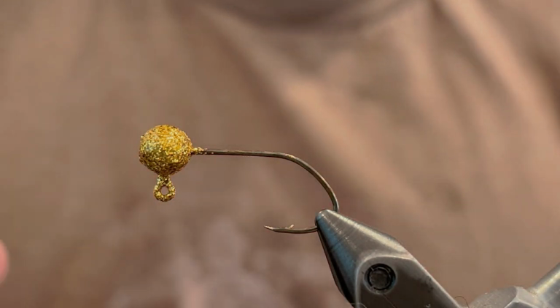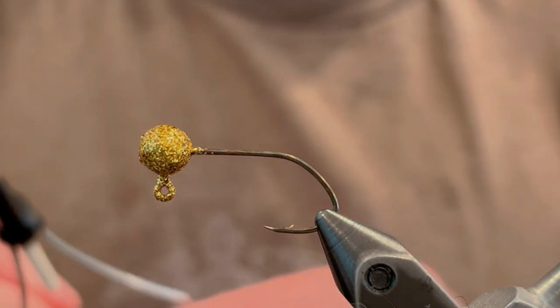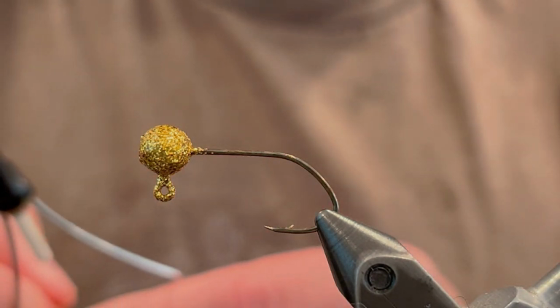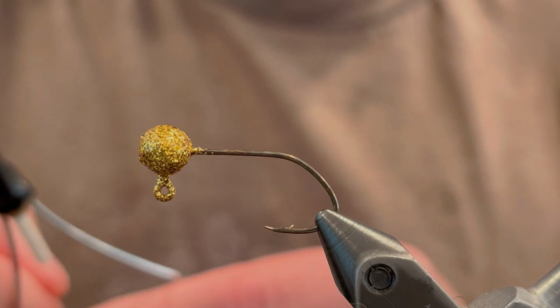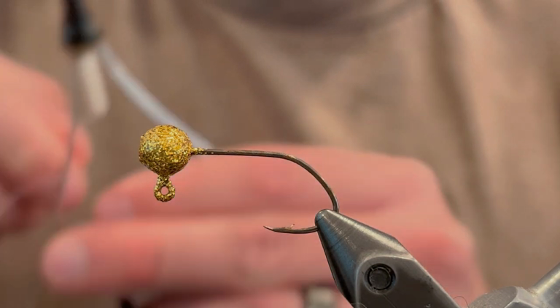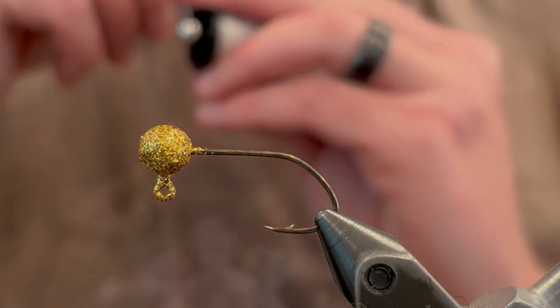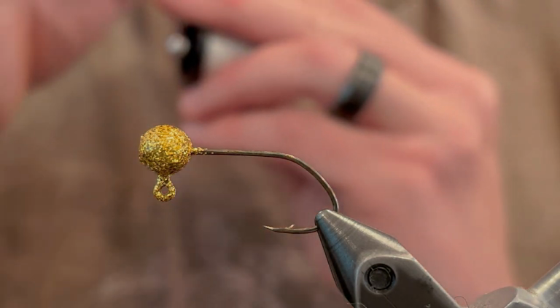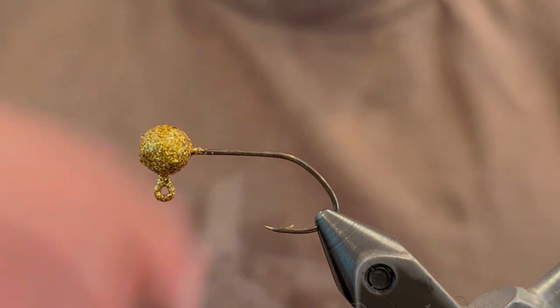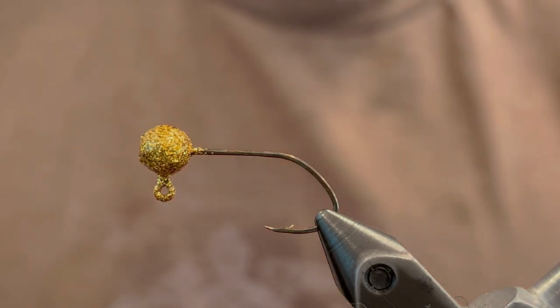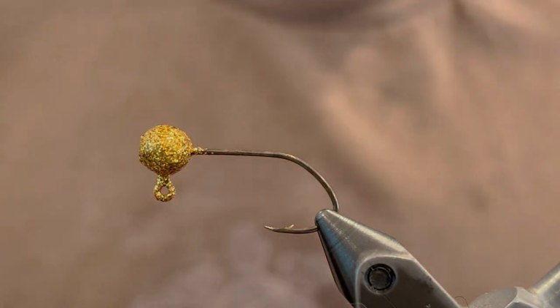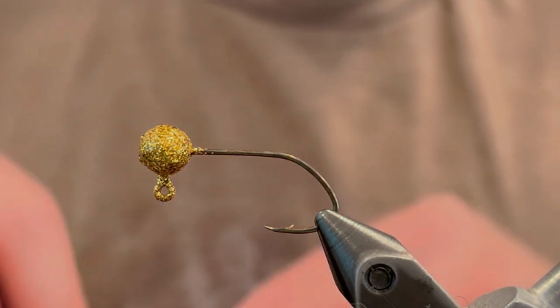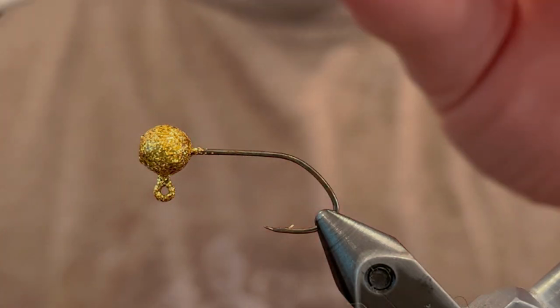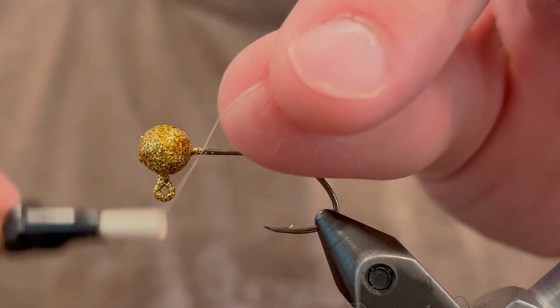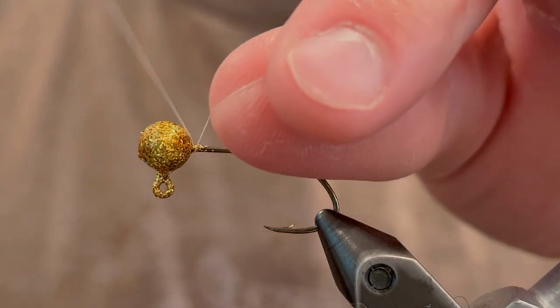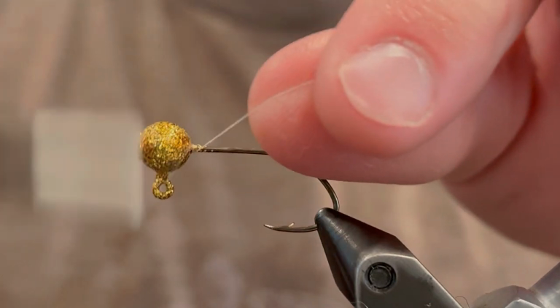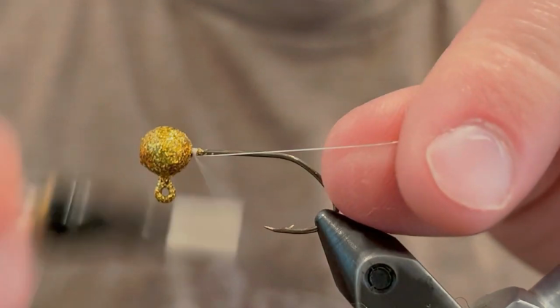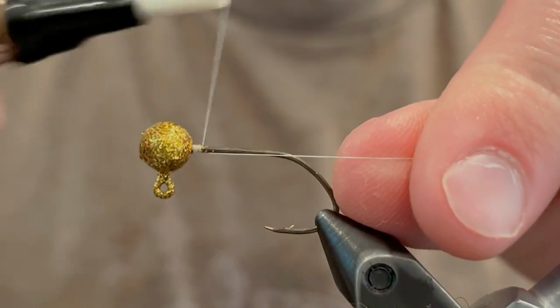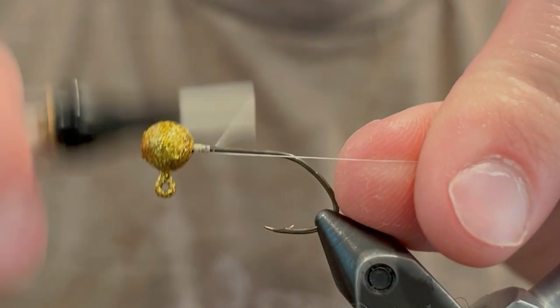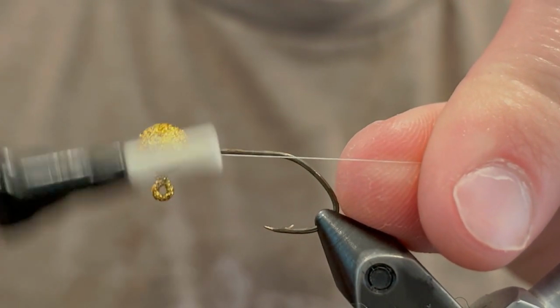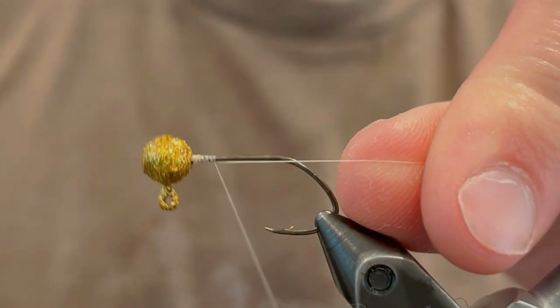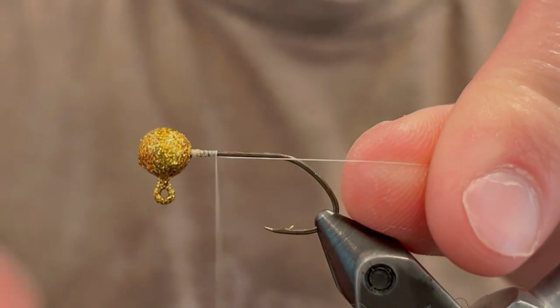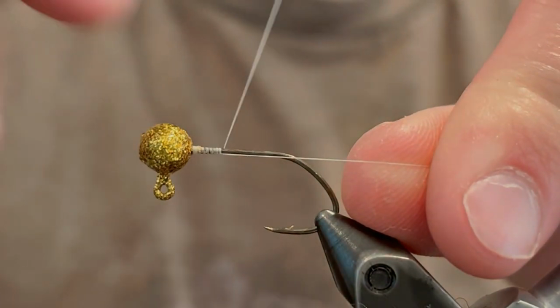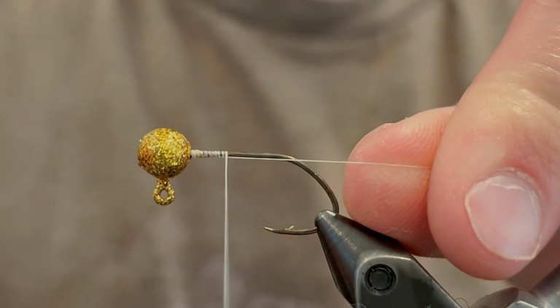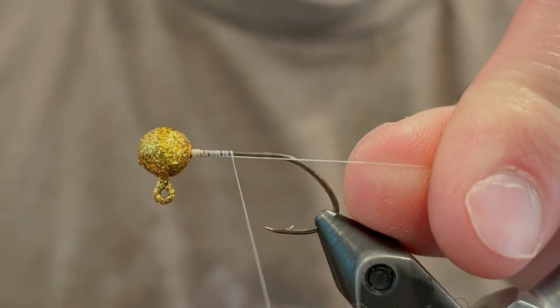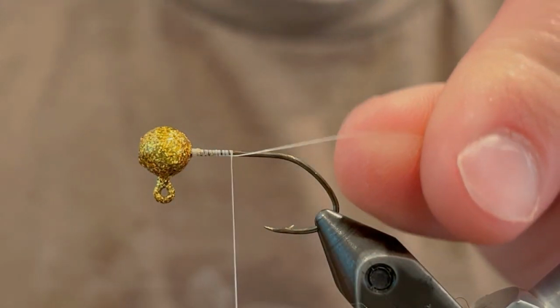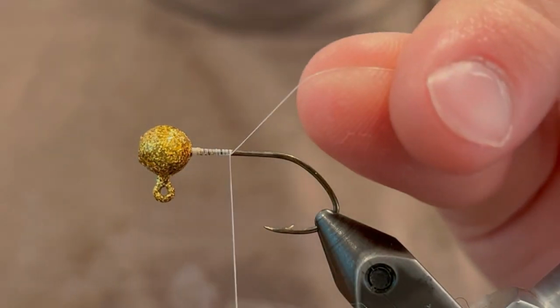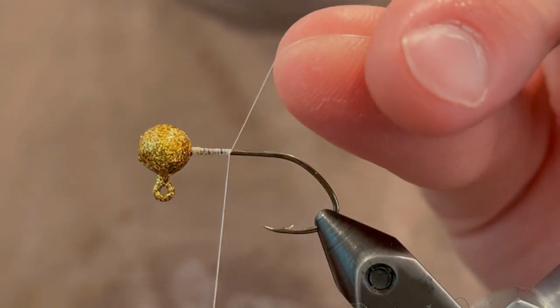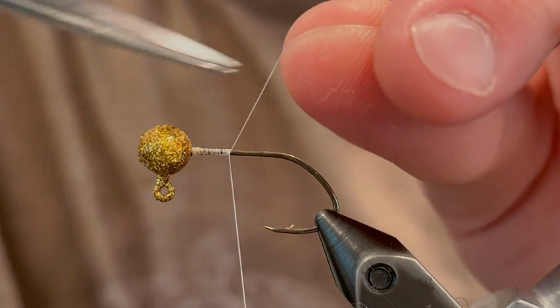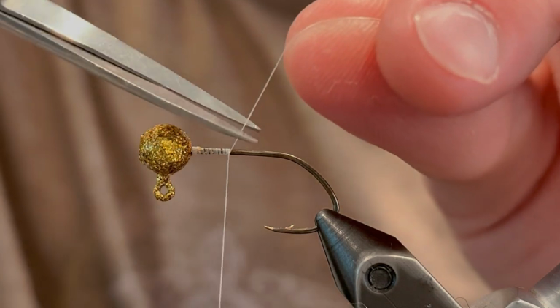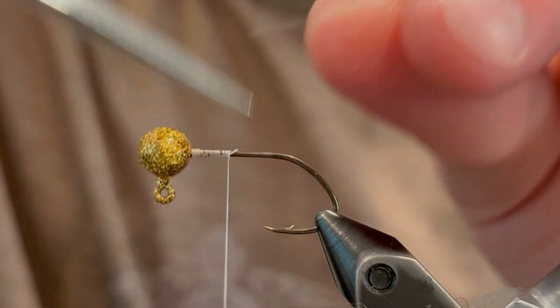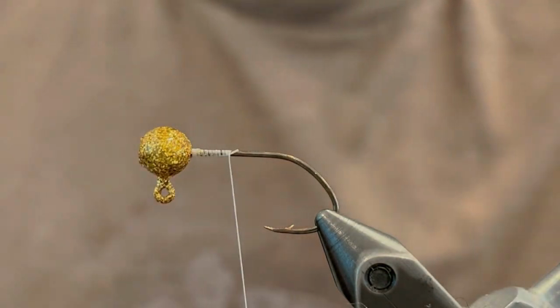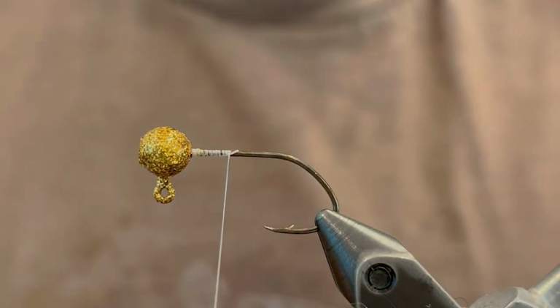For this jig I'm using a 1/16 ounce jig head powder painted with disco gold Pro-Tec, and it has a size 4 sickle hook. For the thread I'm just going to be using a white uni thread. This is a 6-aught thread.